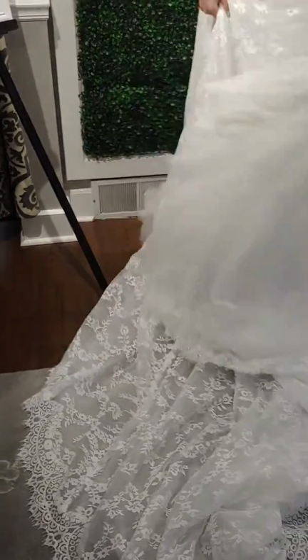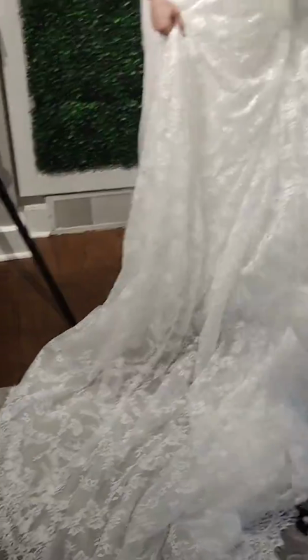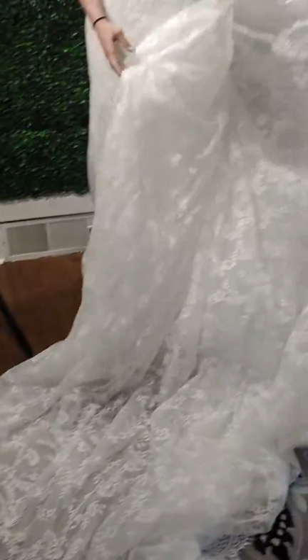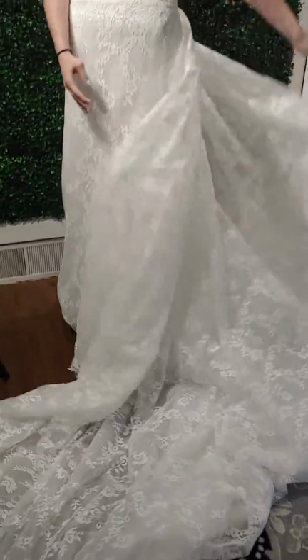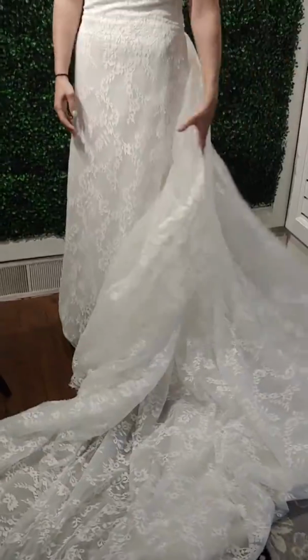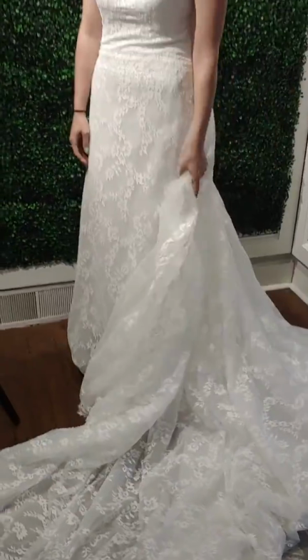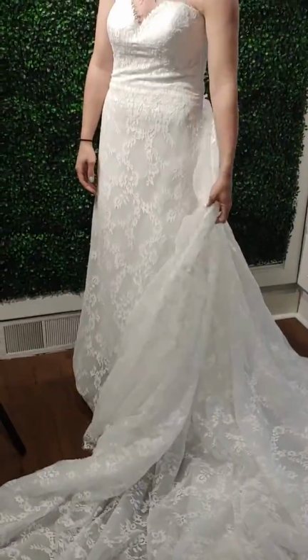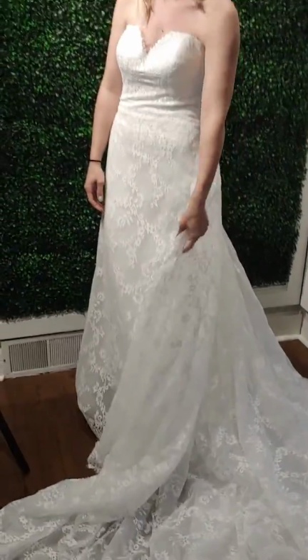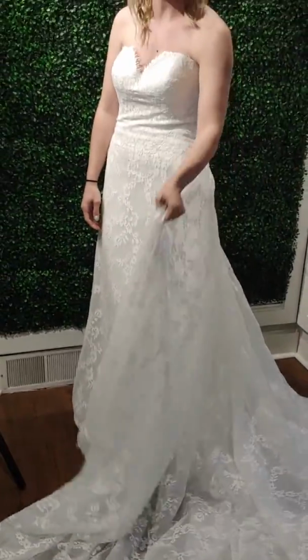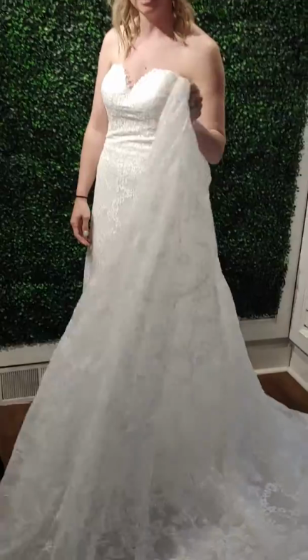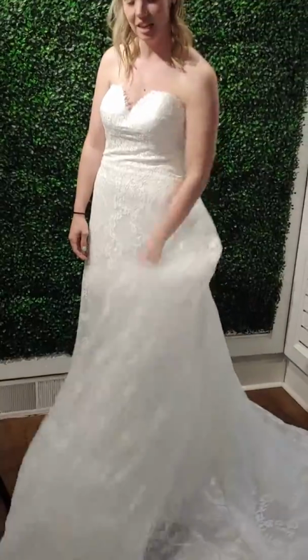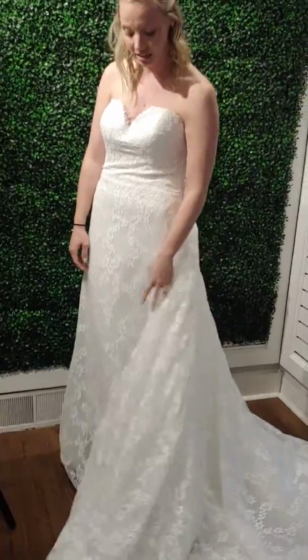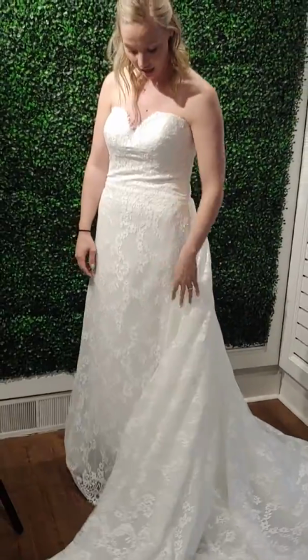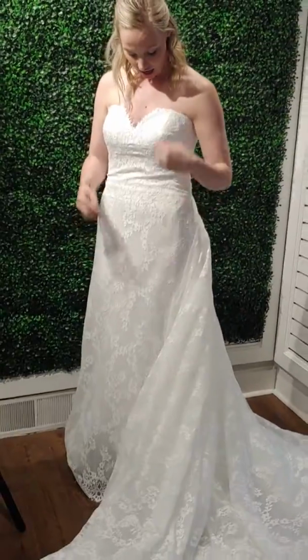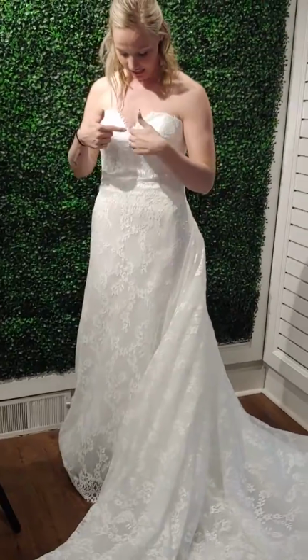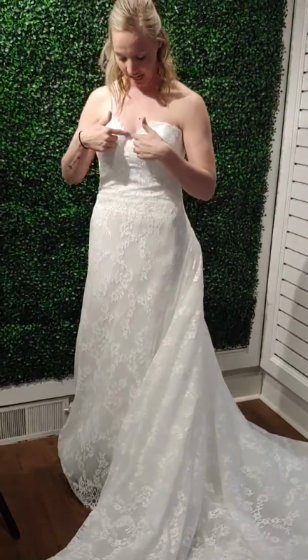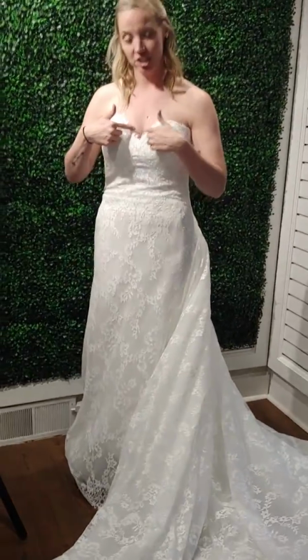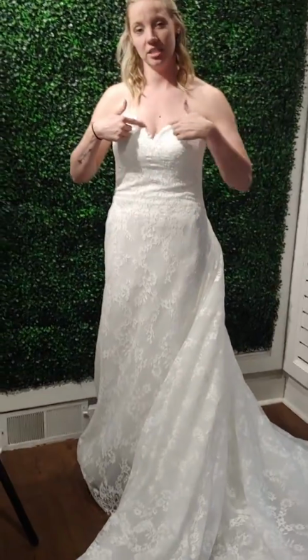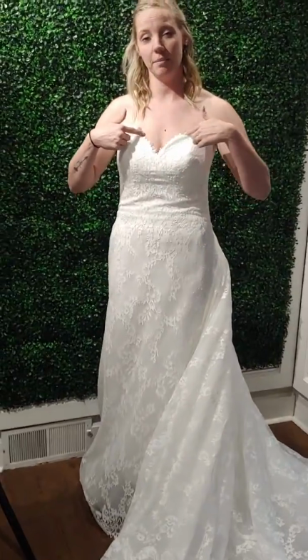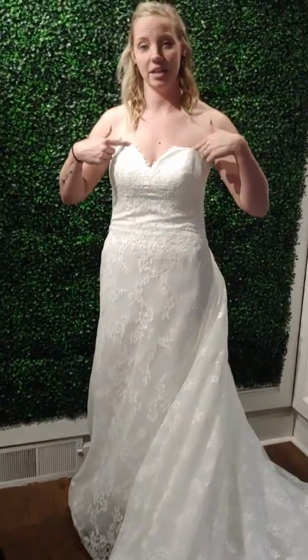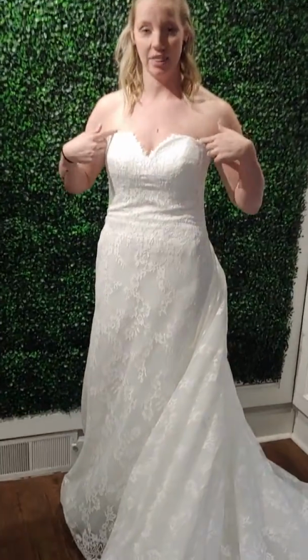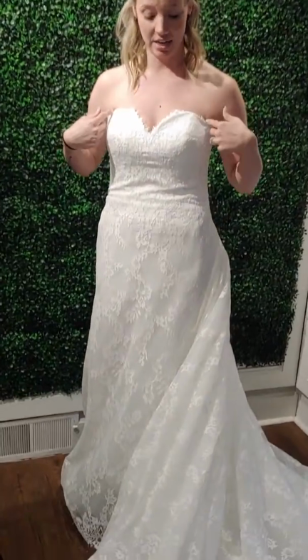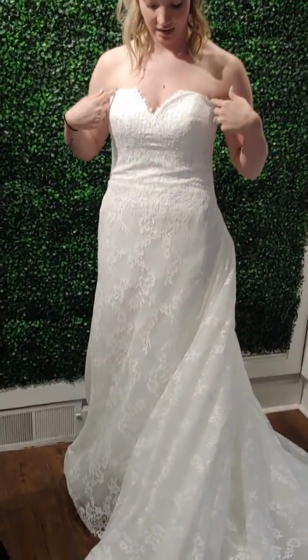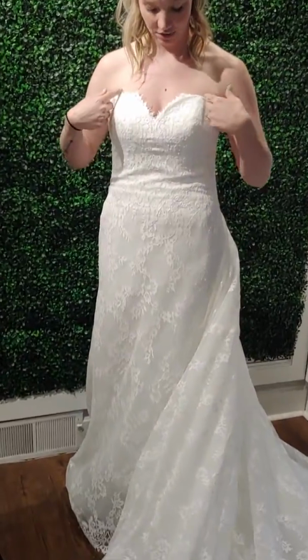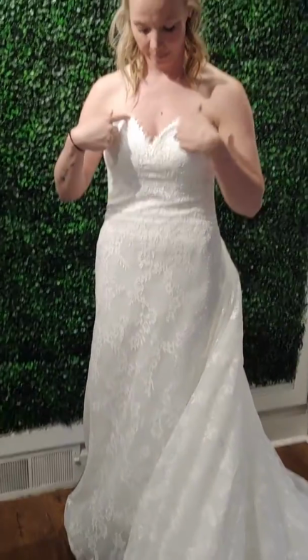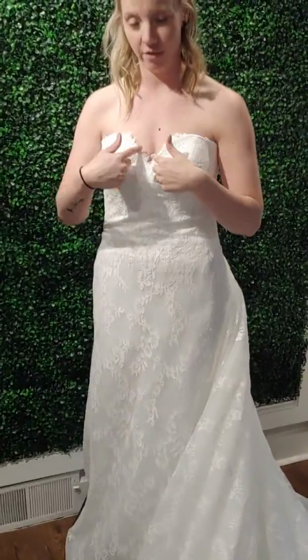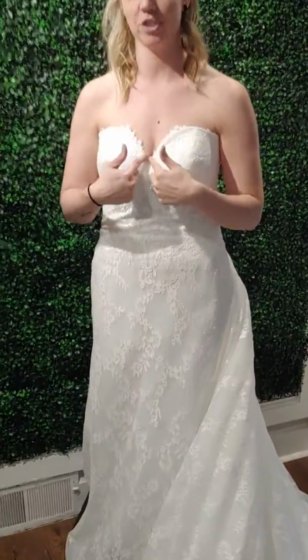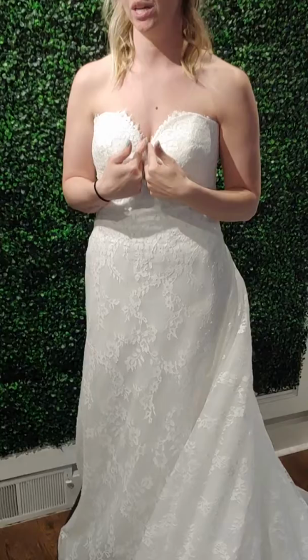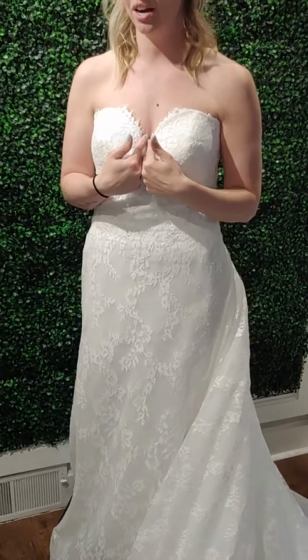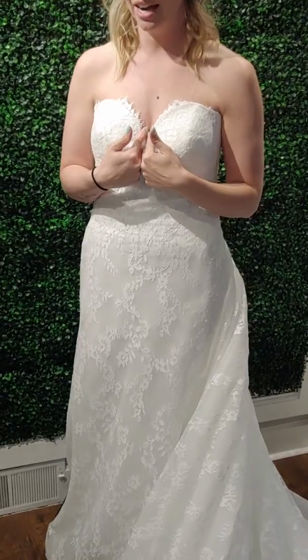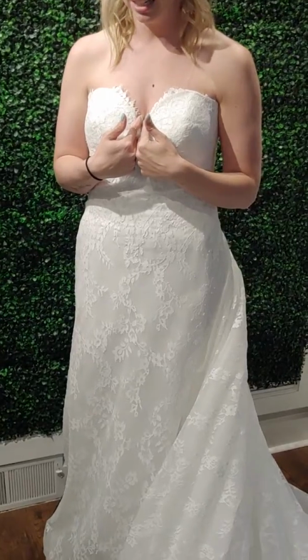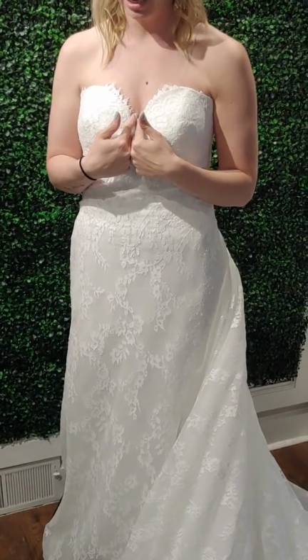Pronovias is very well known for their lace details. It has the eyelash kisses up here on the neck, which gives you that beautiful sweetheart neckline detail.